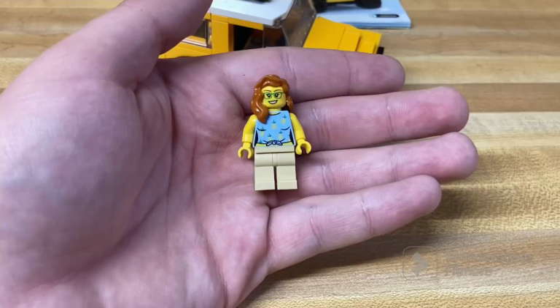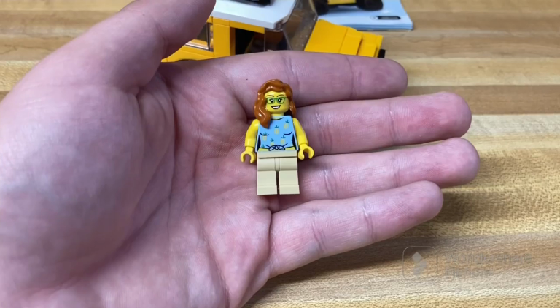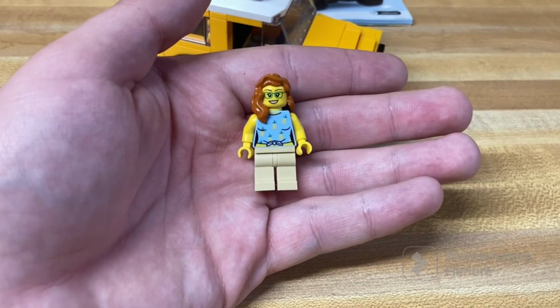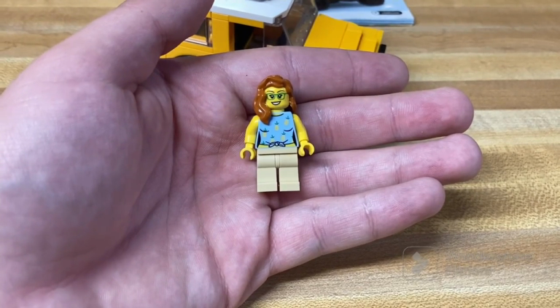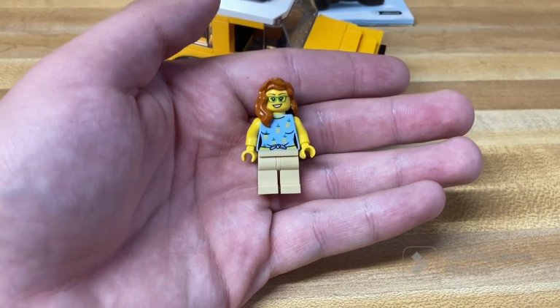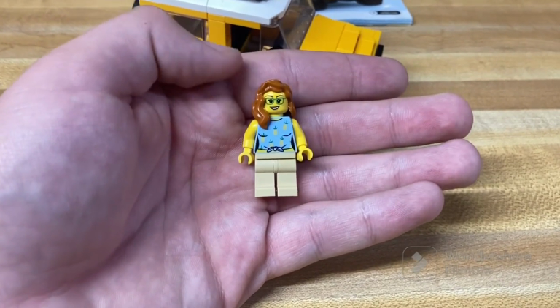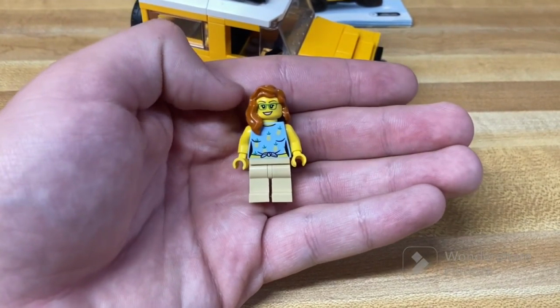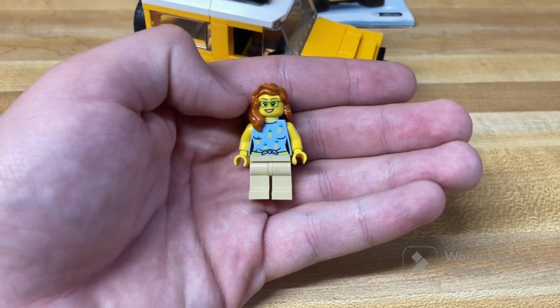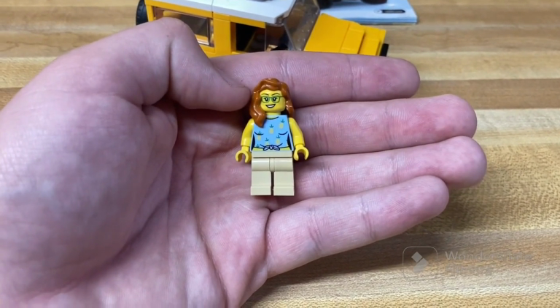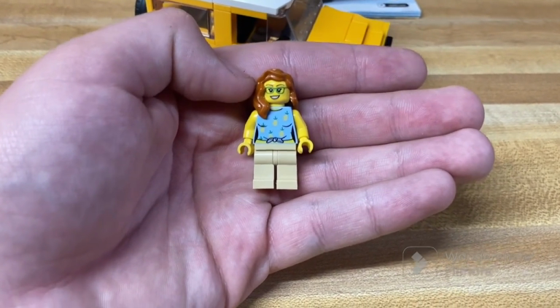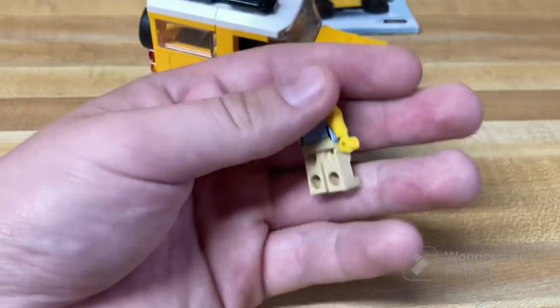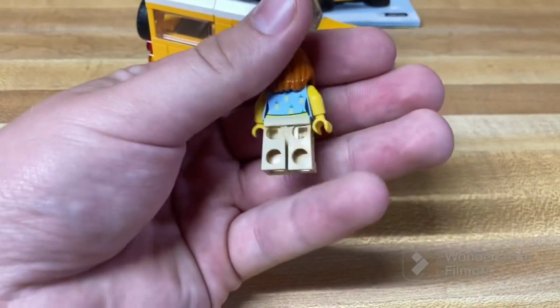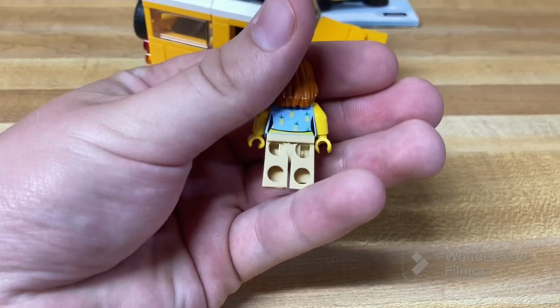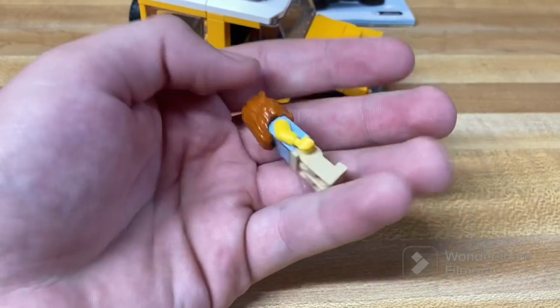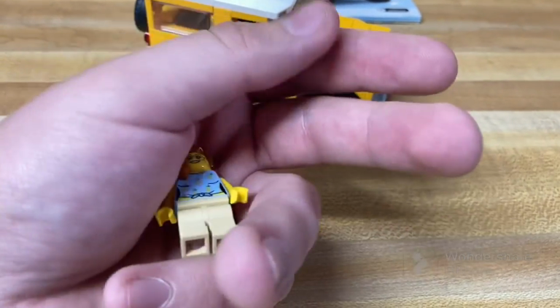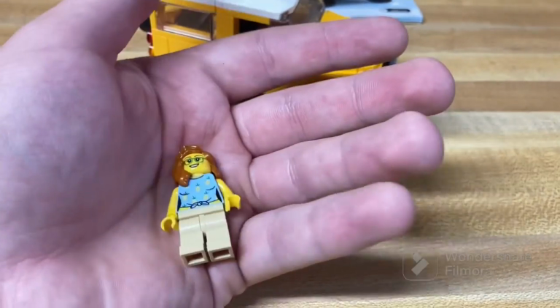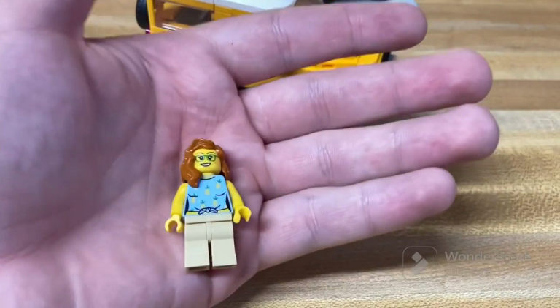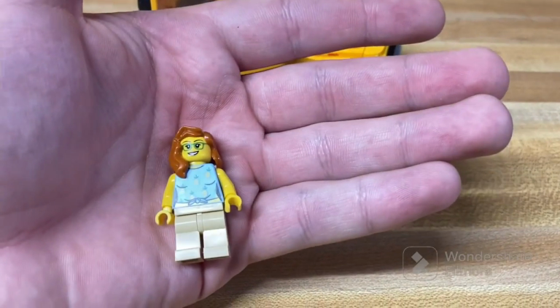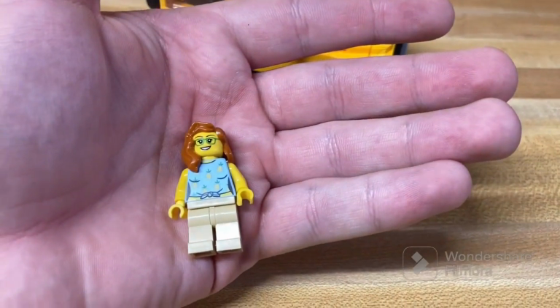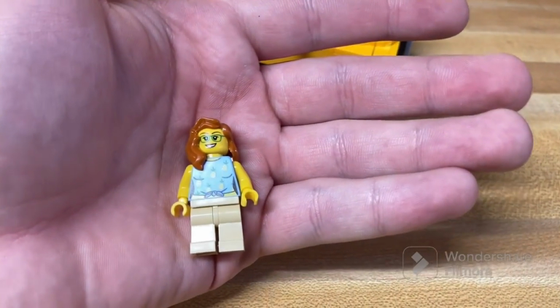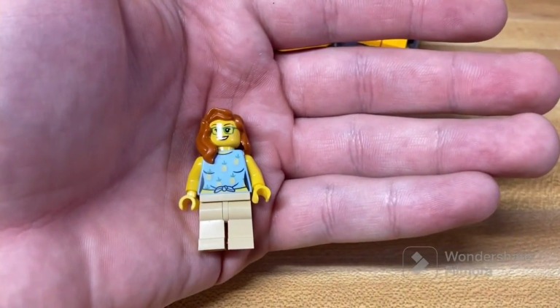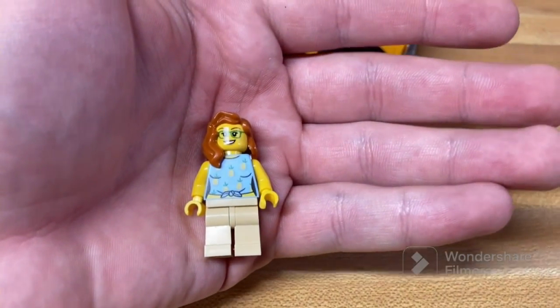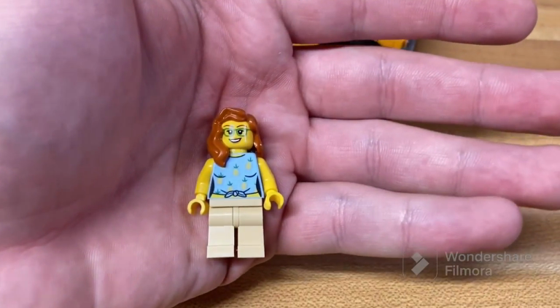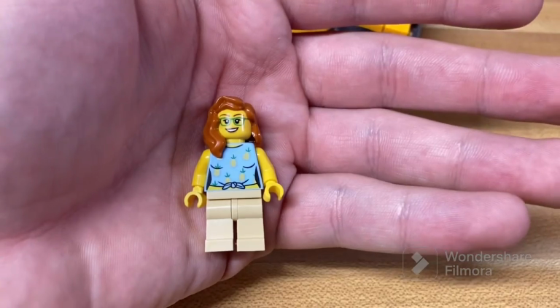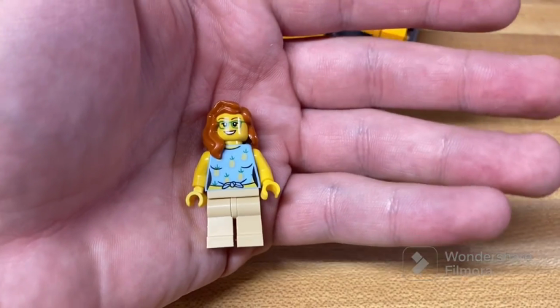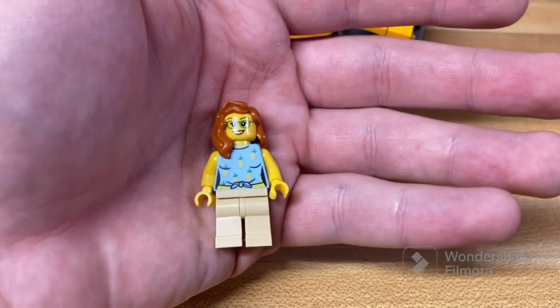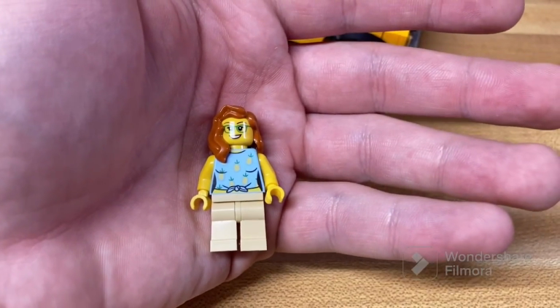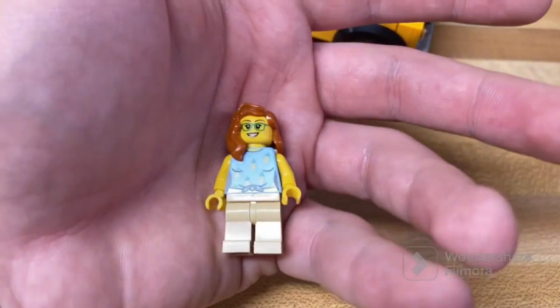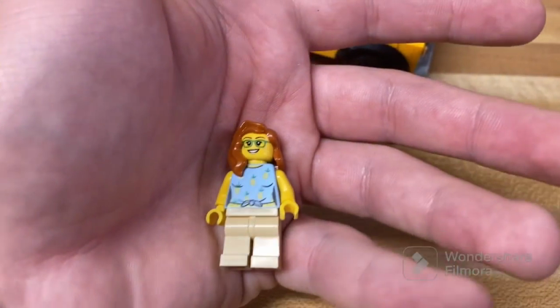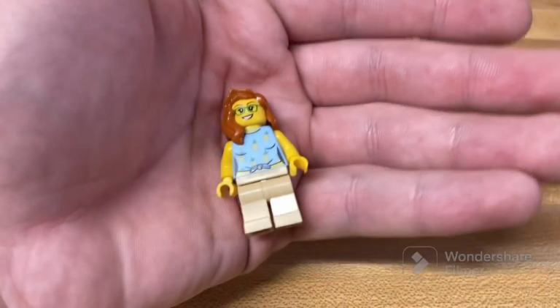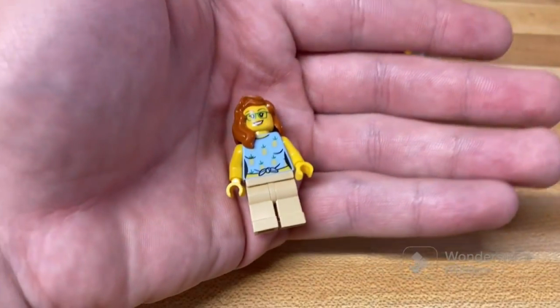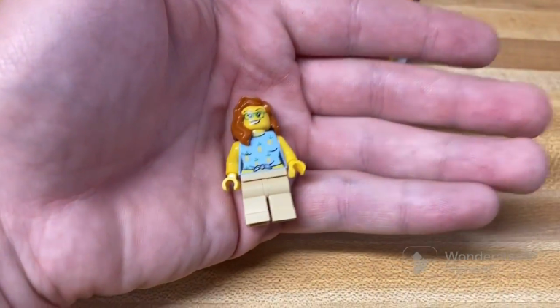This set comes with one figure, which is unique to this set, and there's not too much to talk about. Pretty good torso print, no leg prints, and a second face print, but it's a pretty basic face, so I'm sure you've seen it before. Without further ado, let's get into the set.